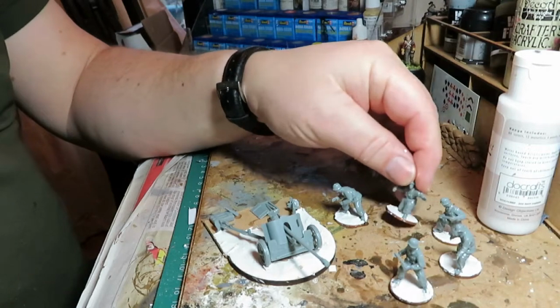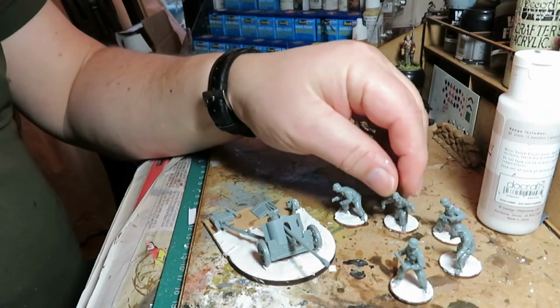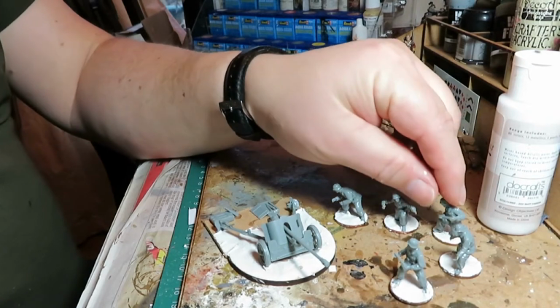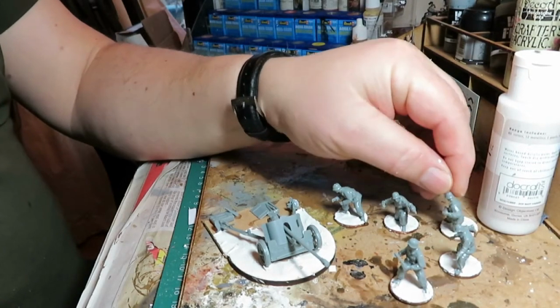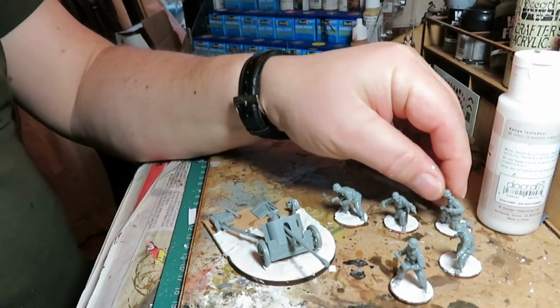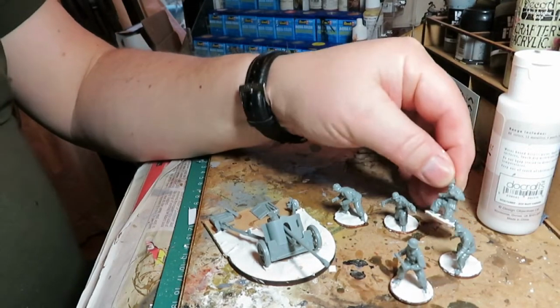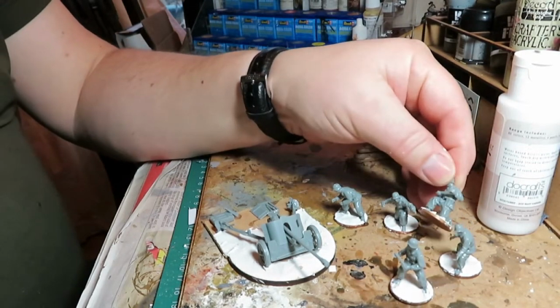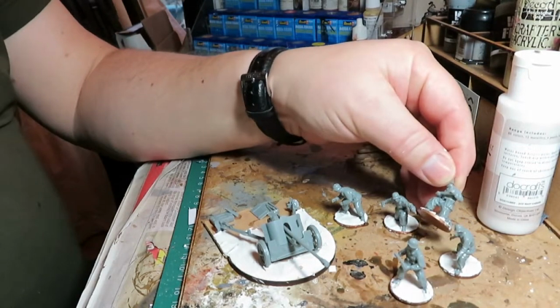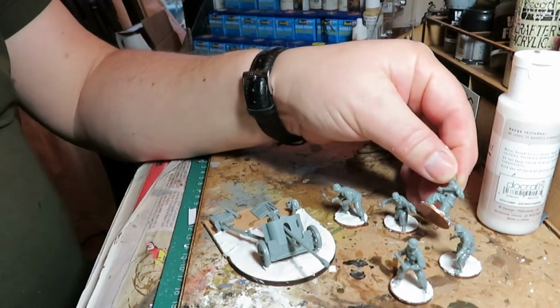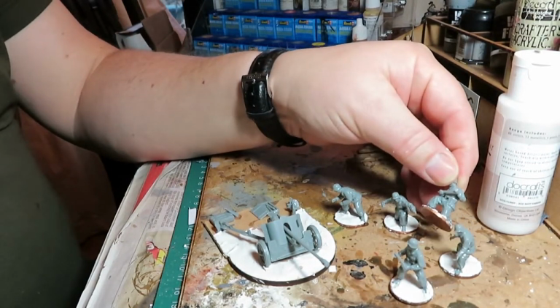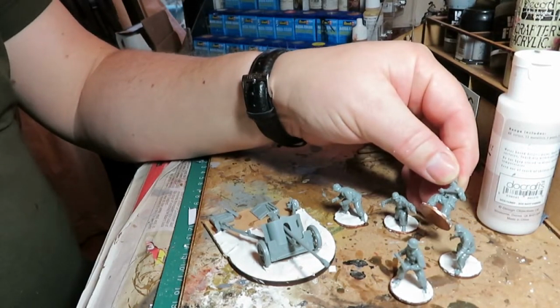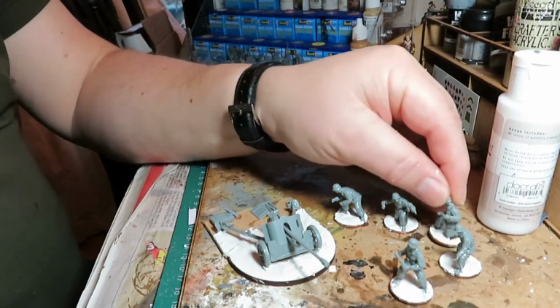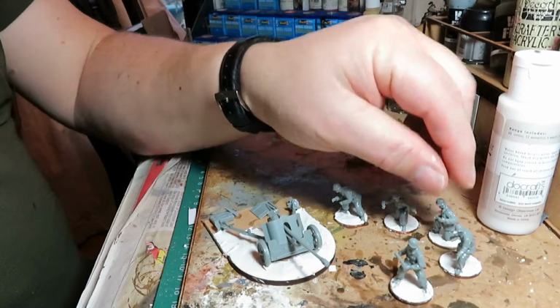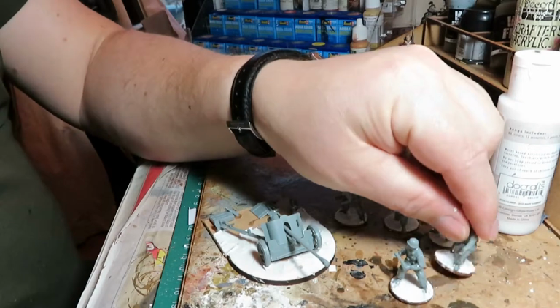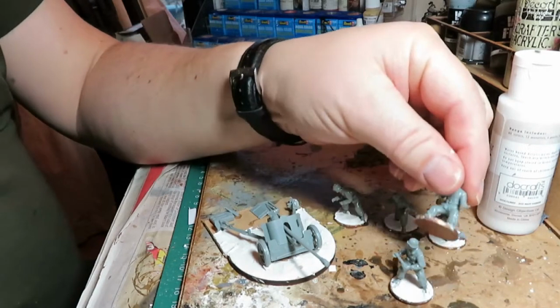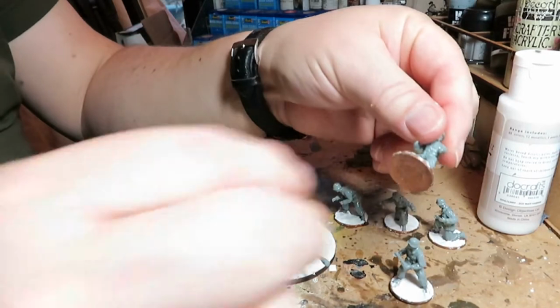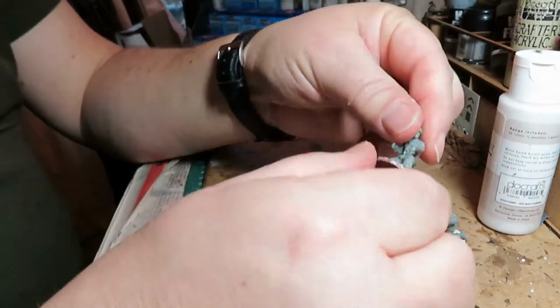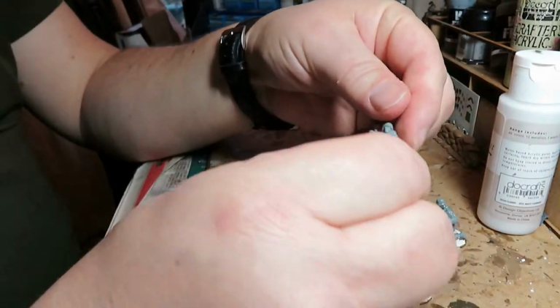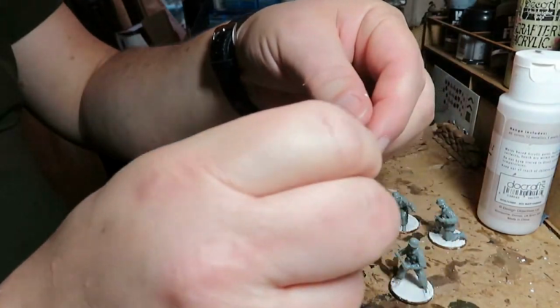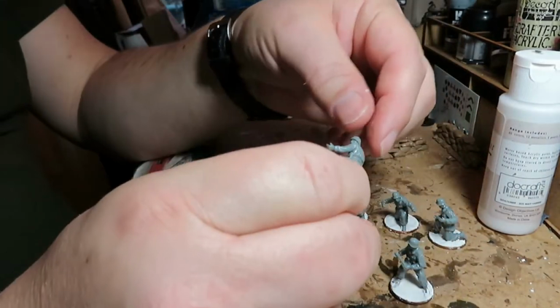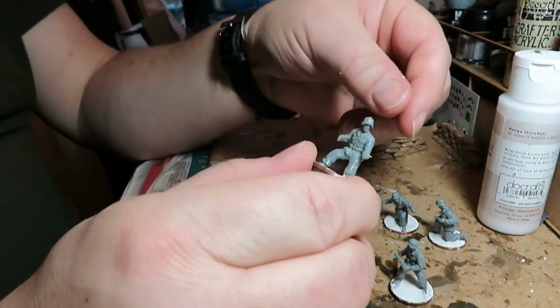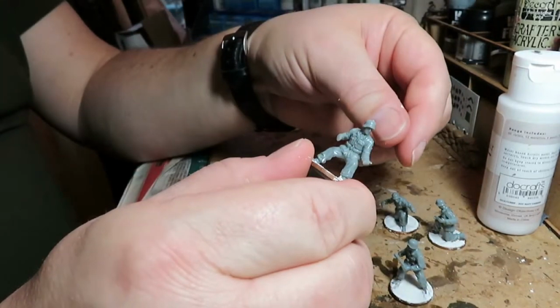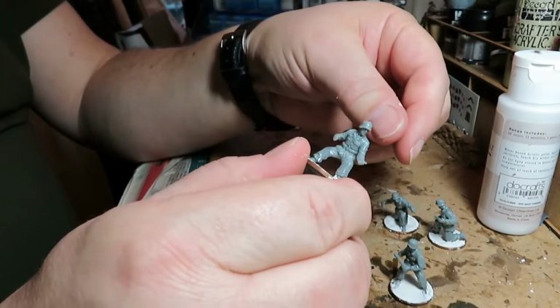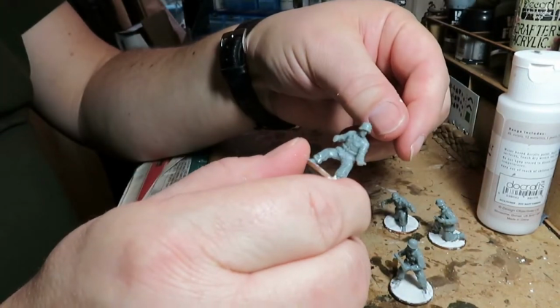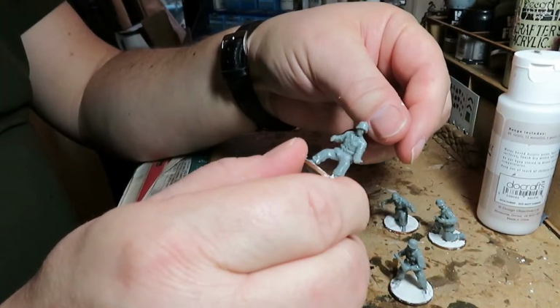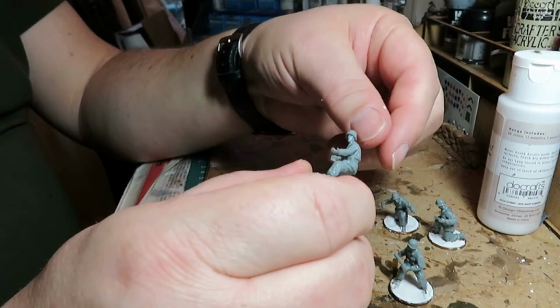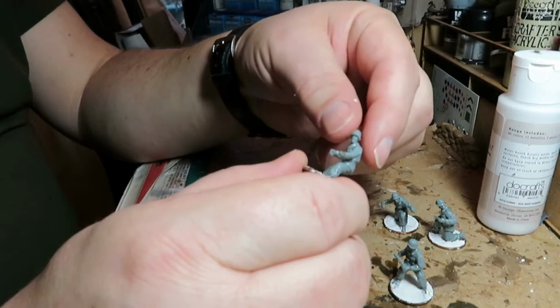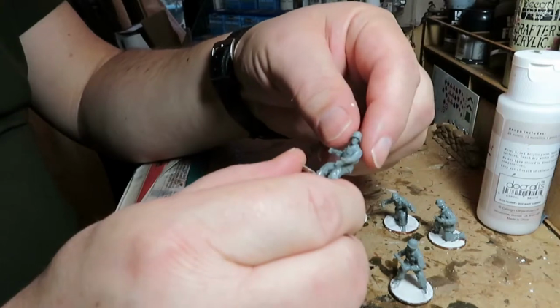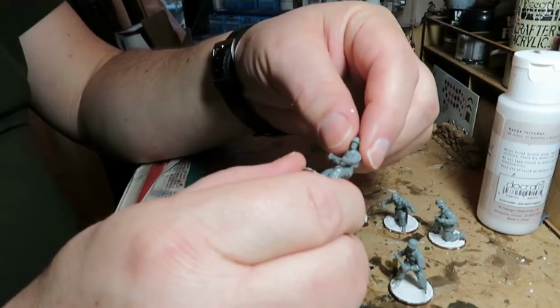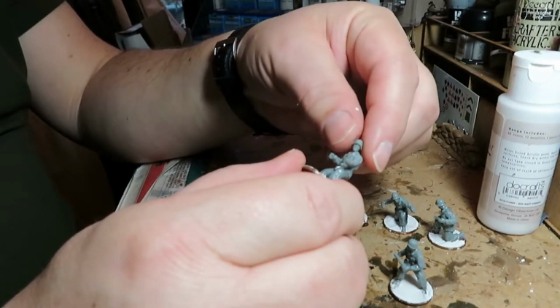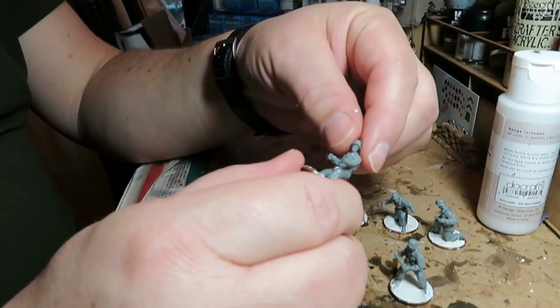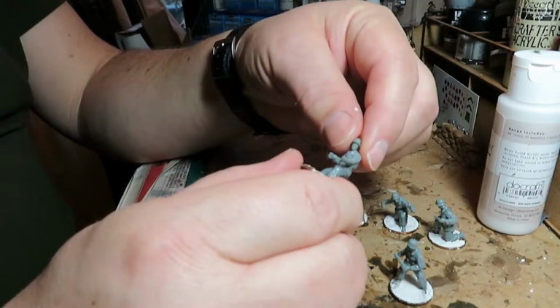The crew — you get five crew members and they're okay. They look like they're going to need a bit of a wash because they're very shiny plastic. But we'll give it a go — next stage, a bit of paint.